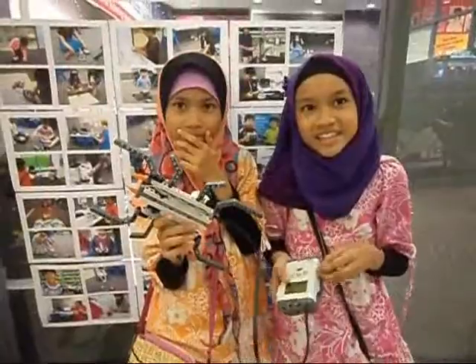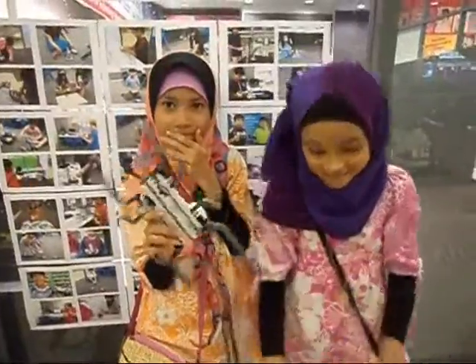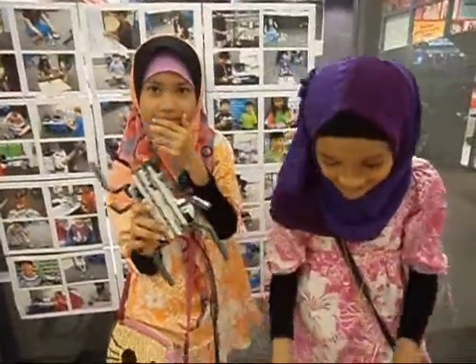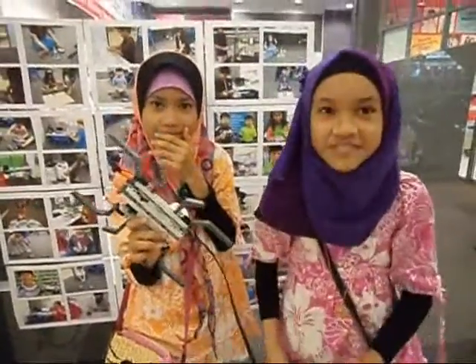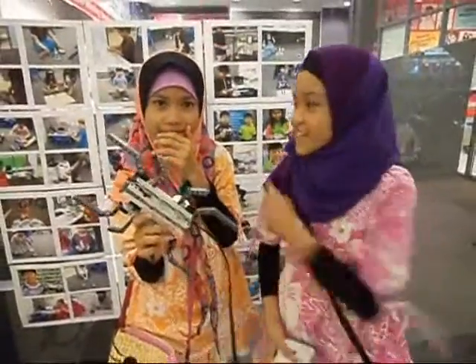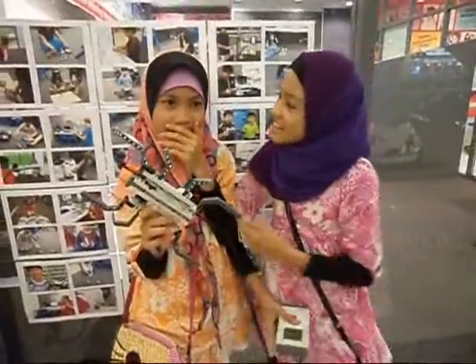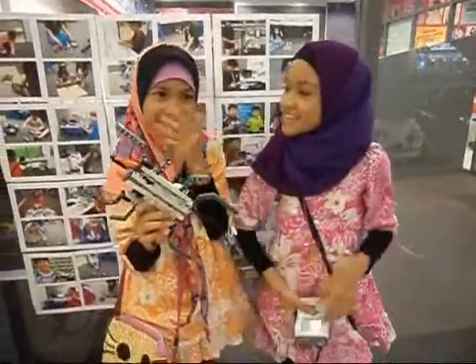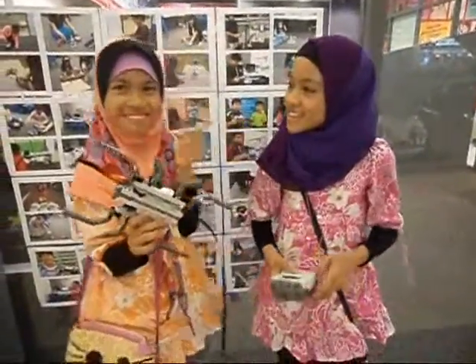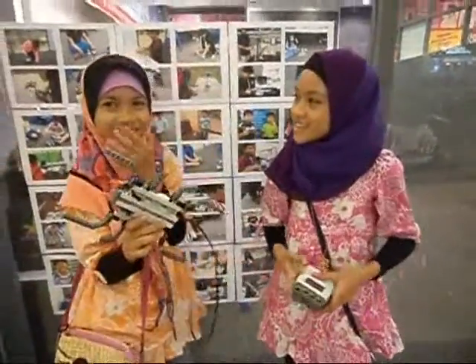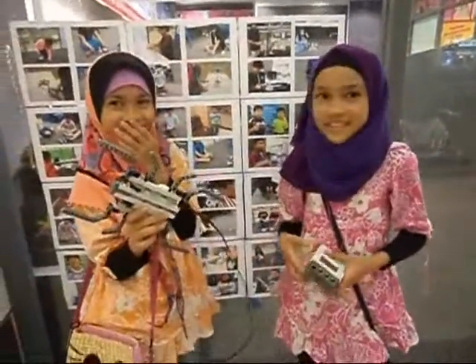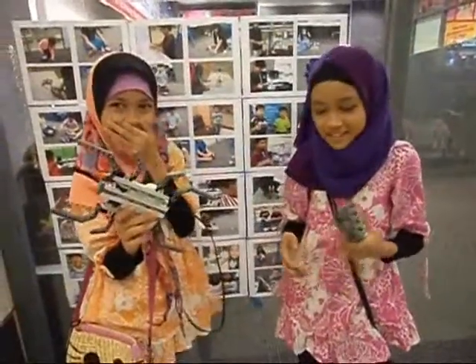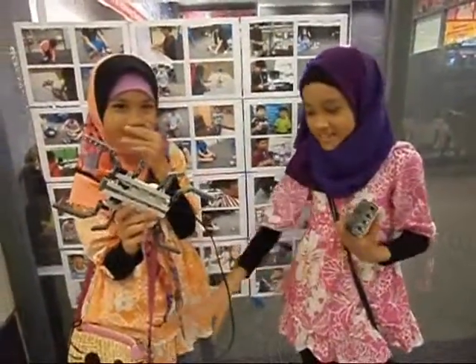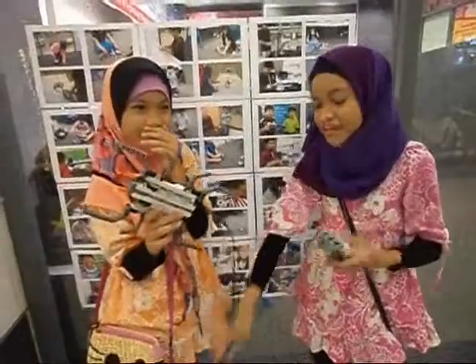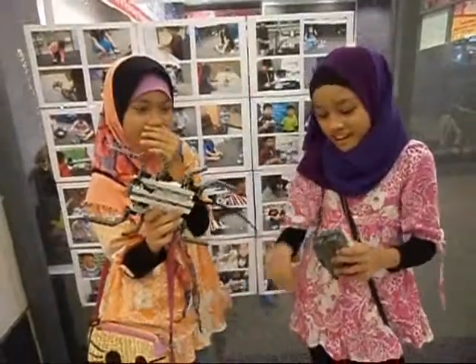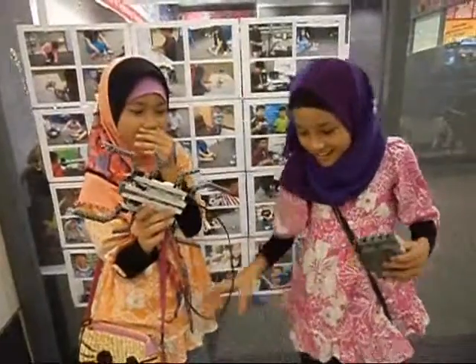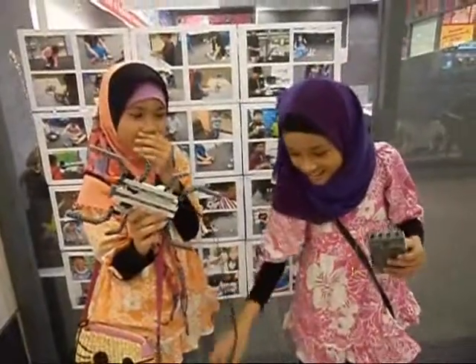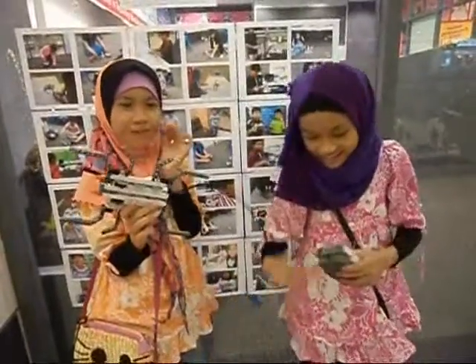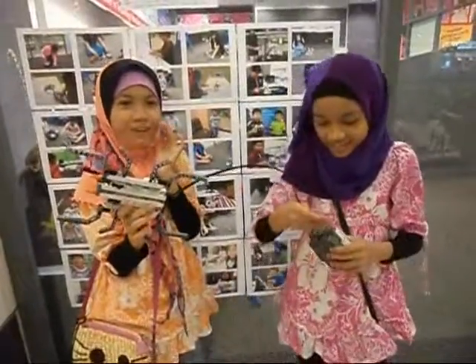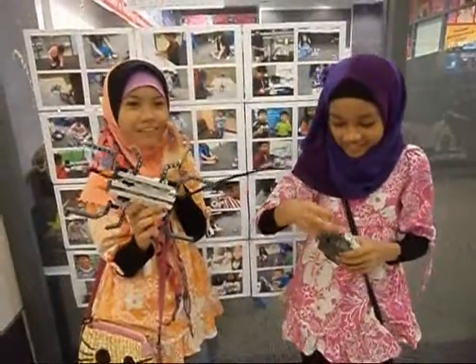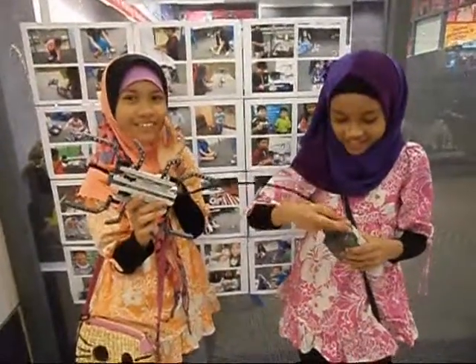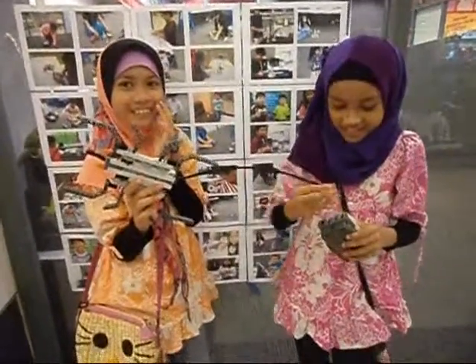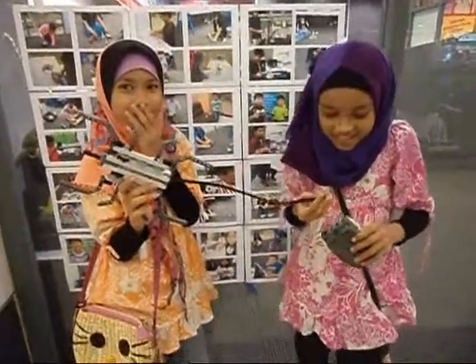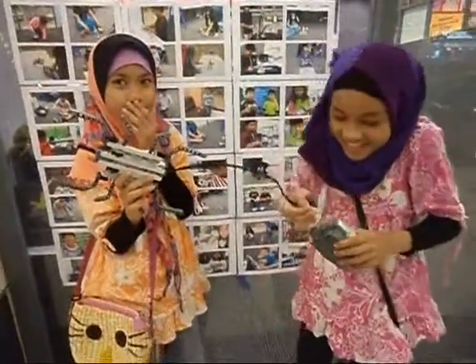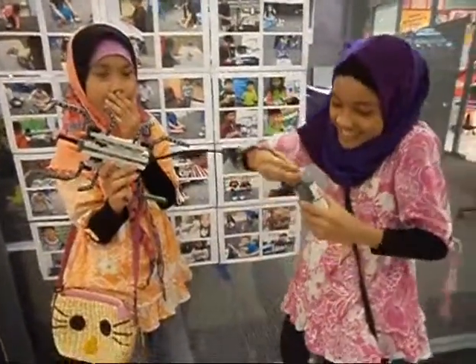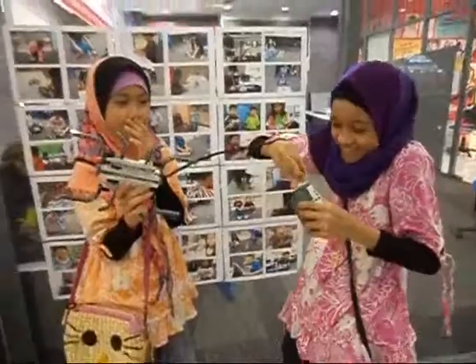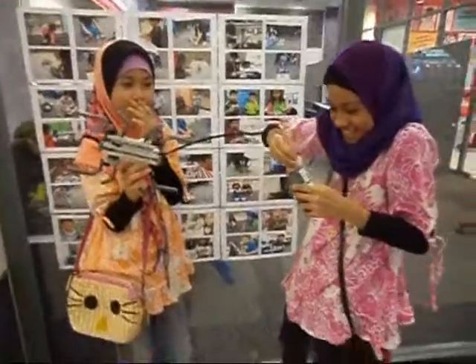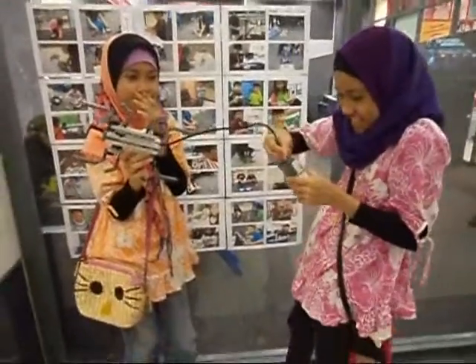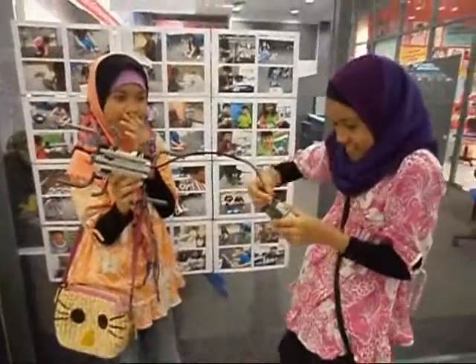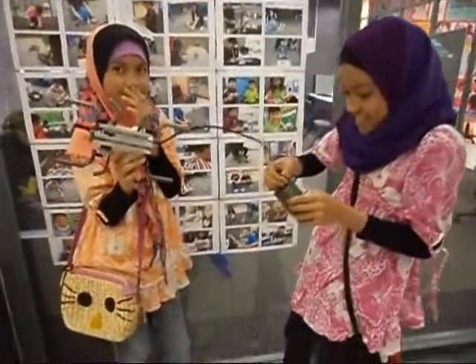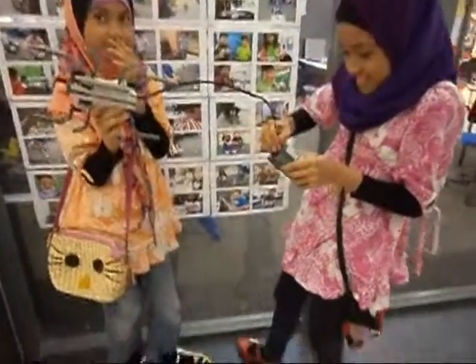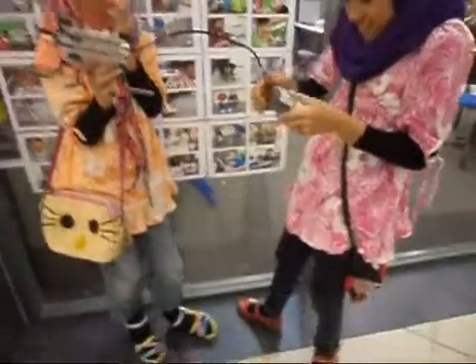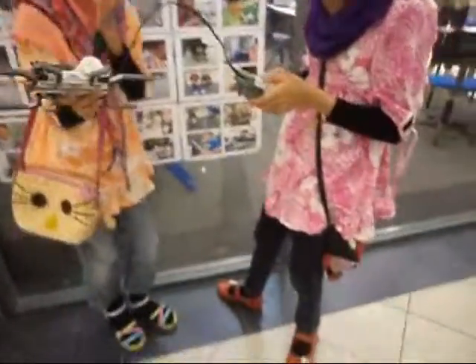We will show you how it works. Put it on the floor.